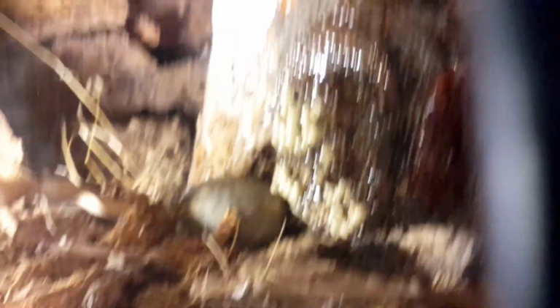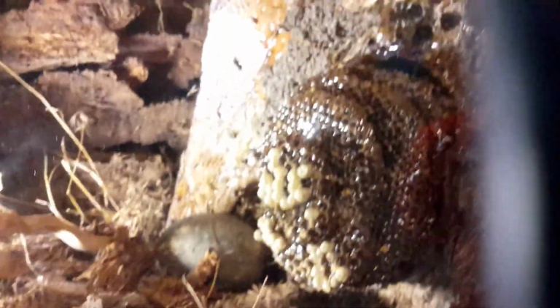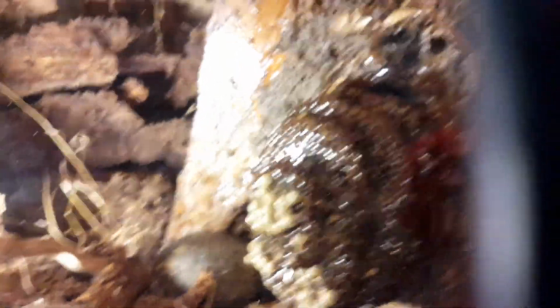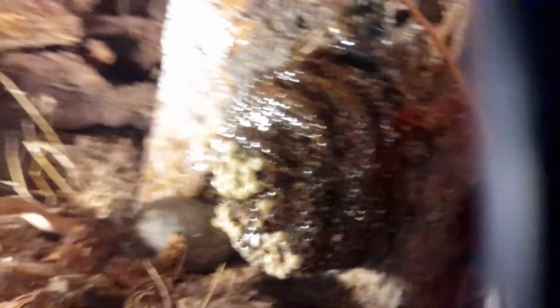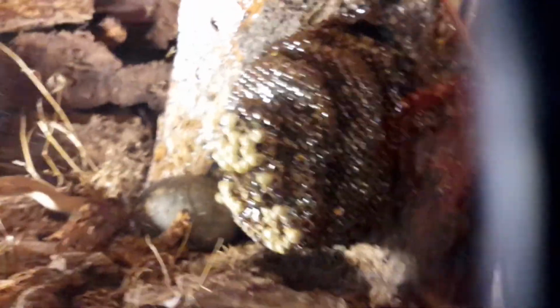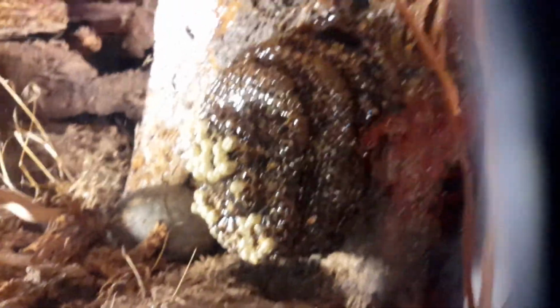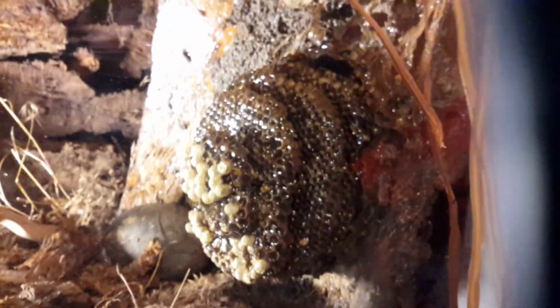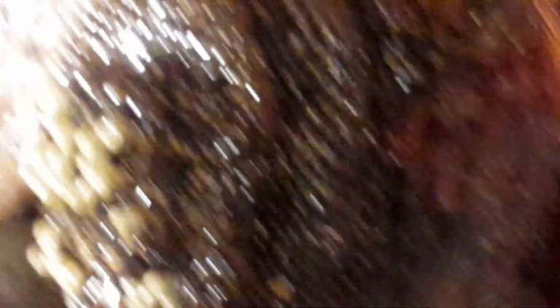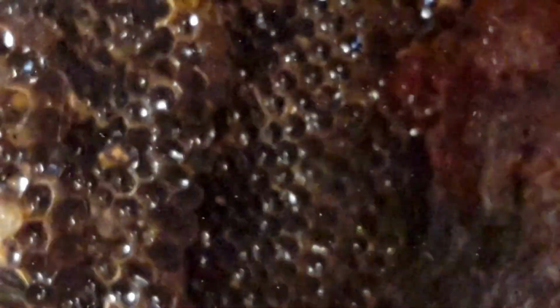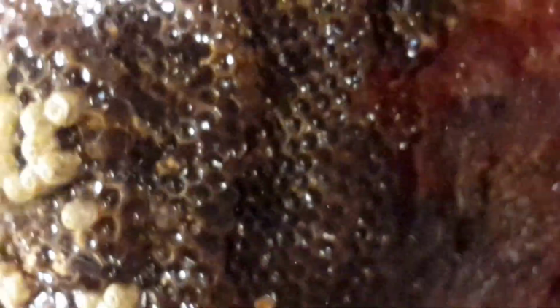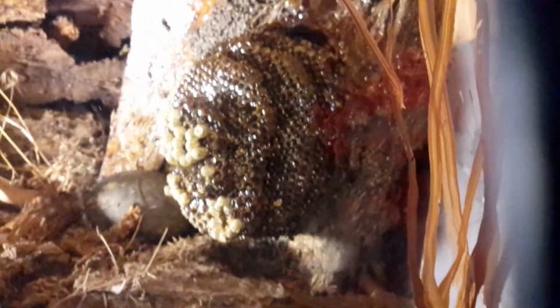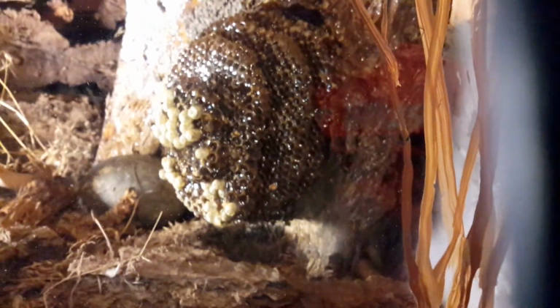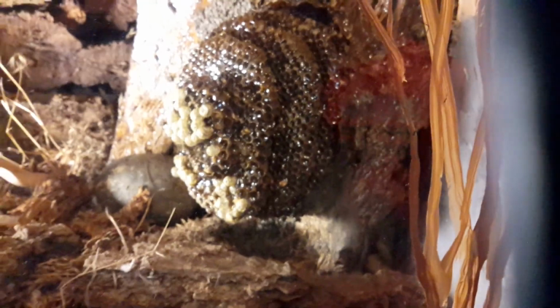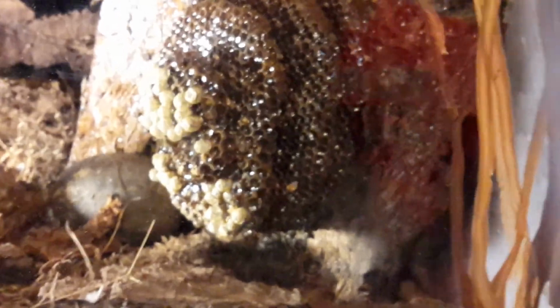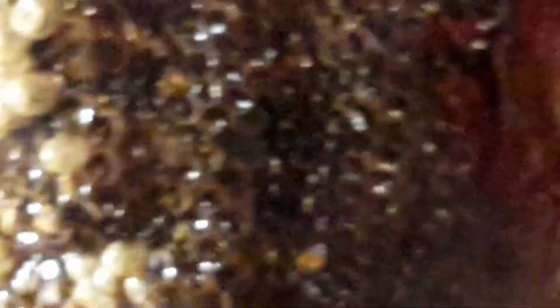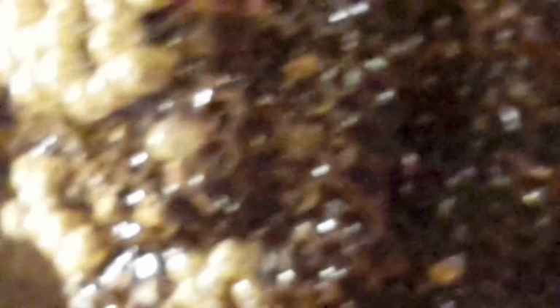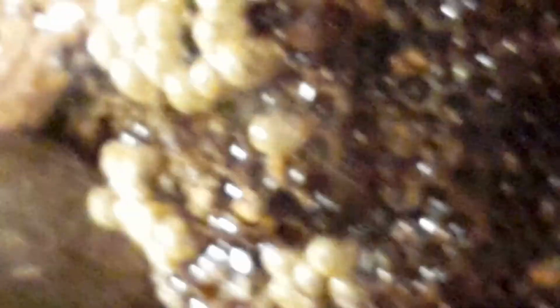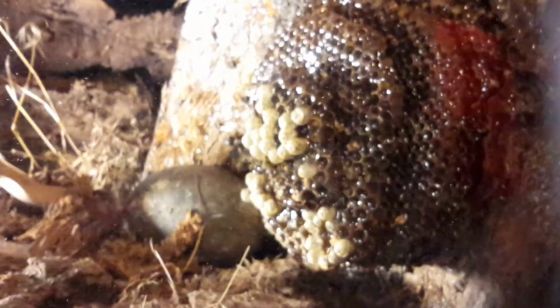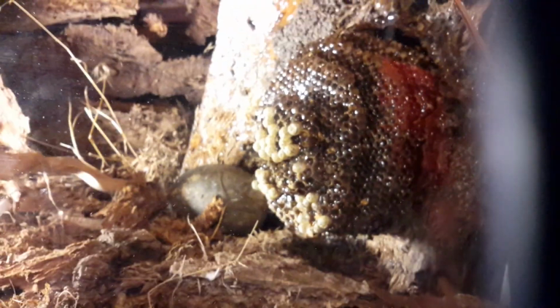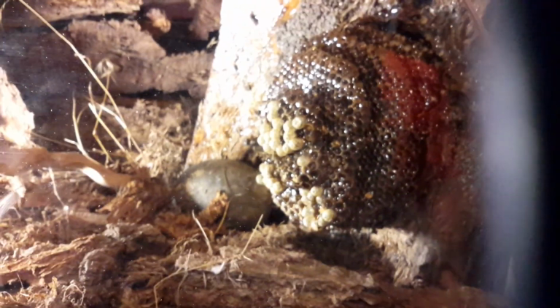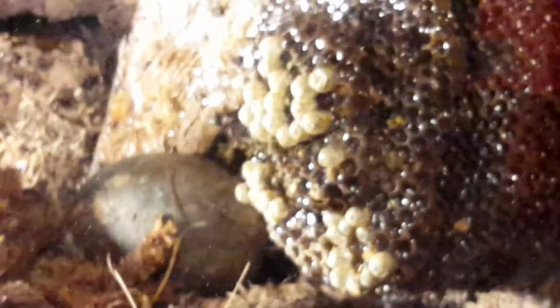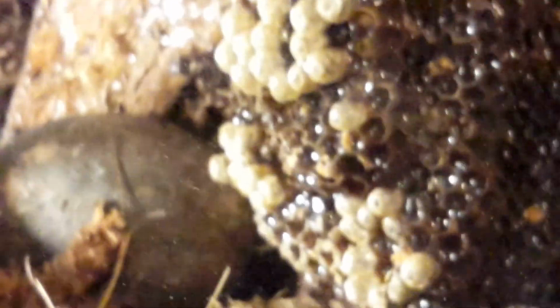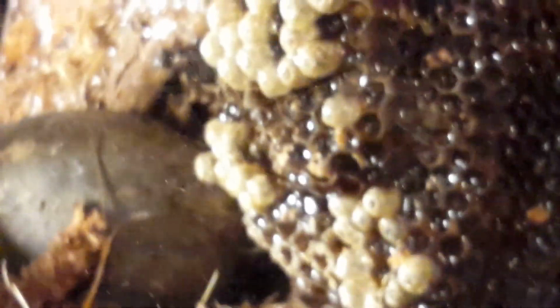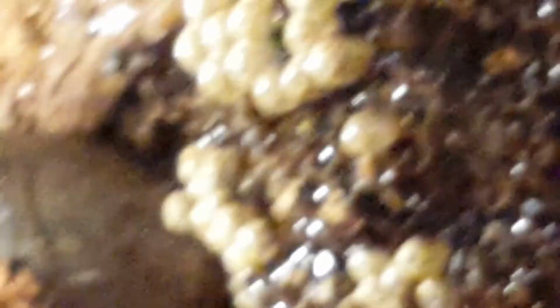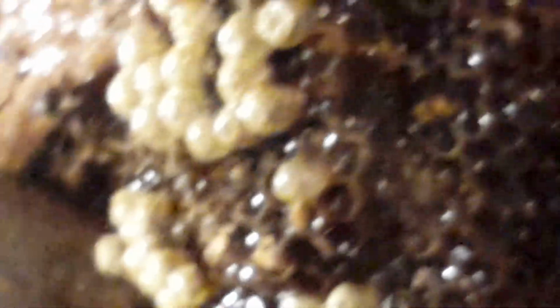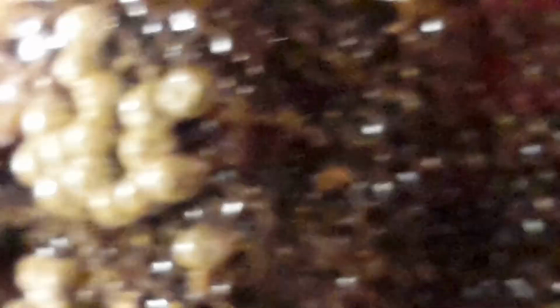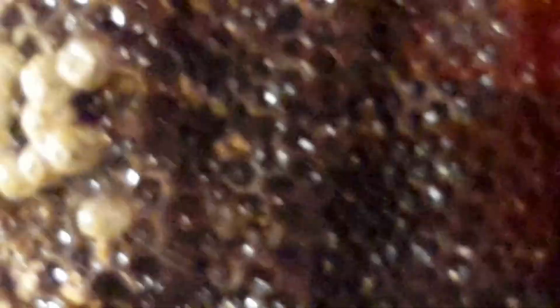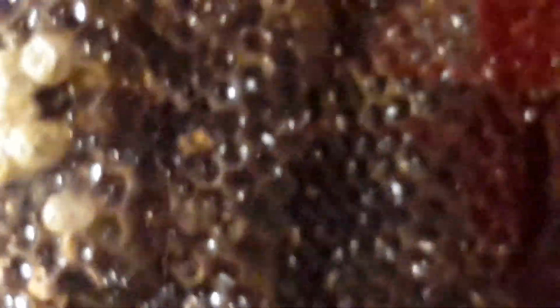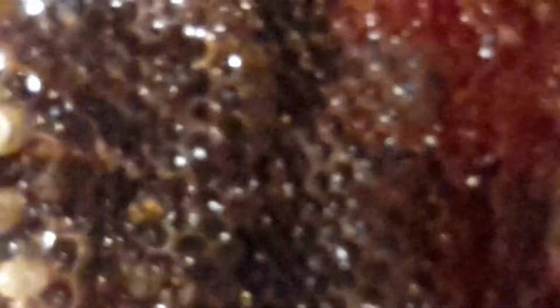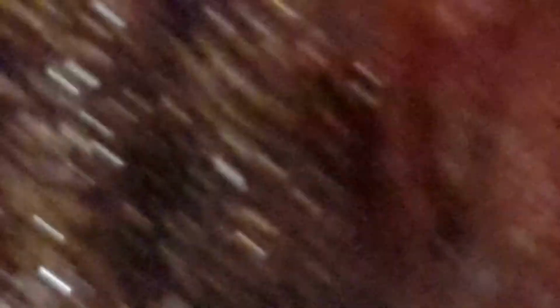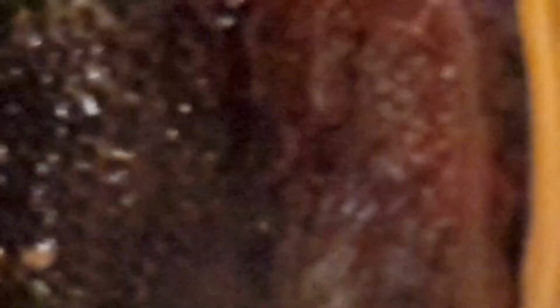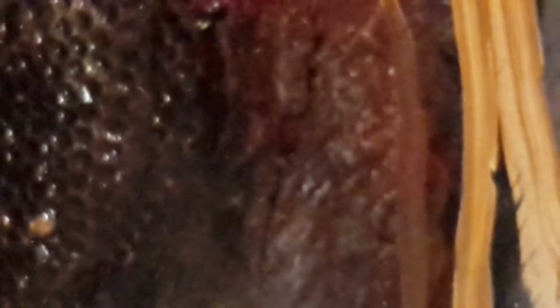Guys, this is a pretty big beehive right here. We can zoom into like the cones. Big, big, big.